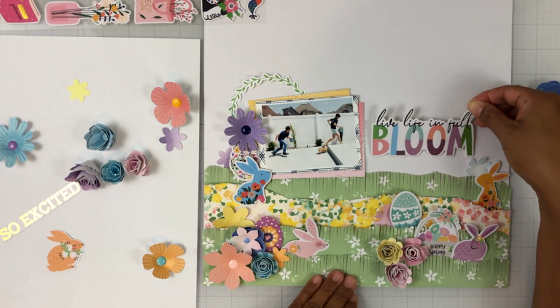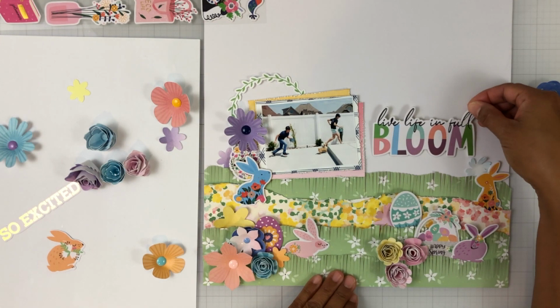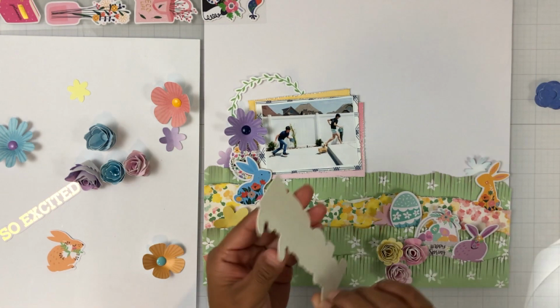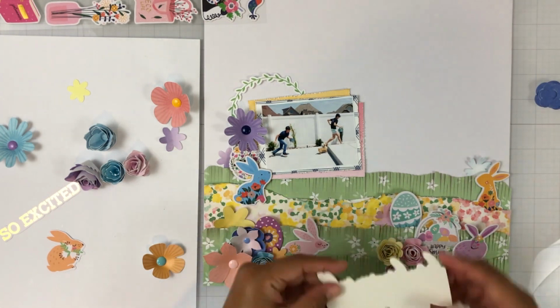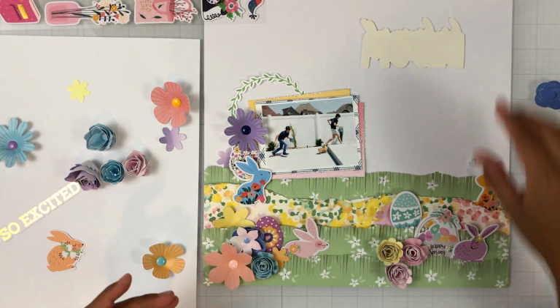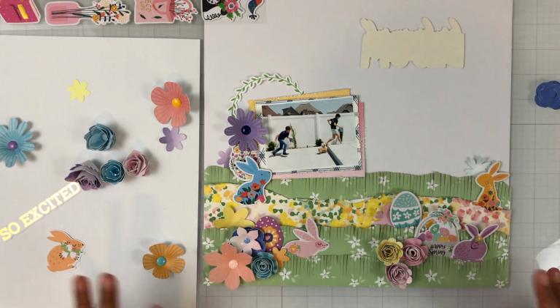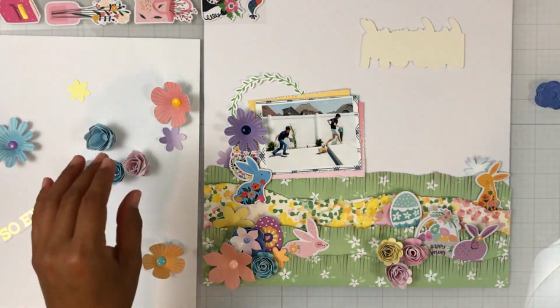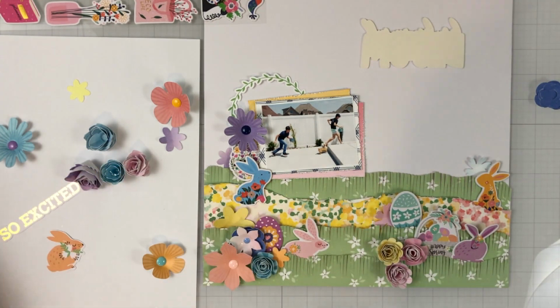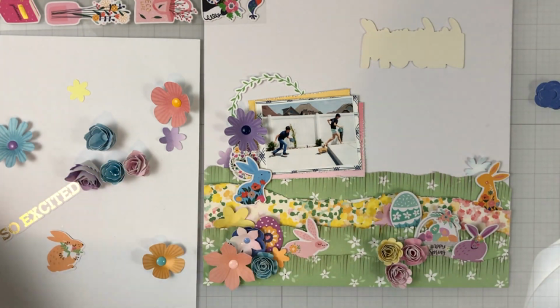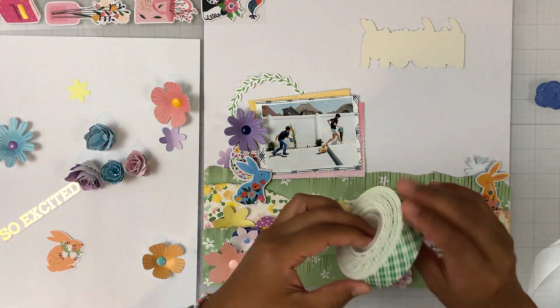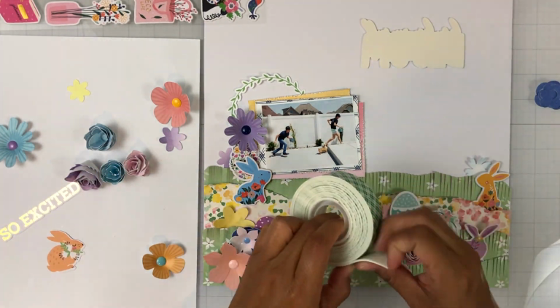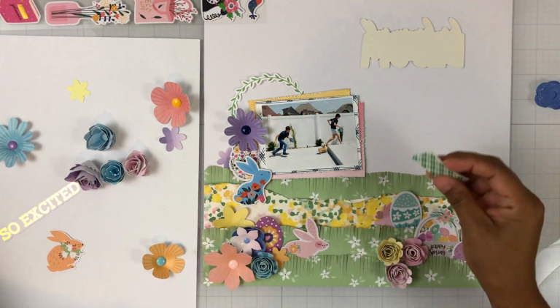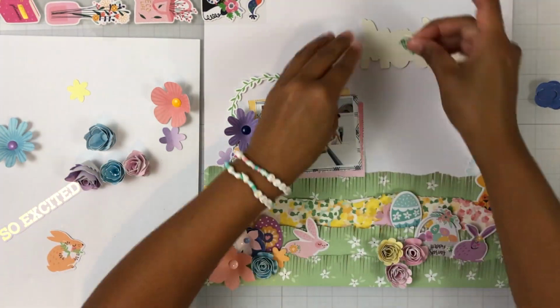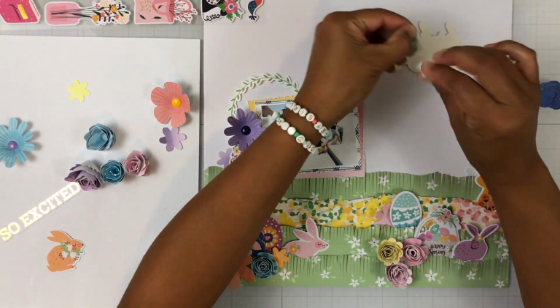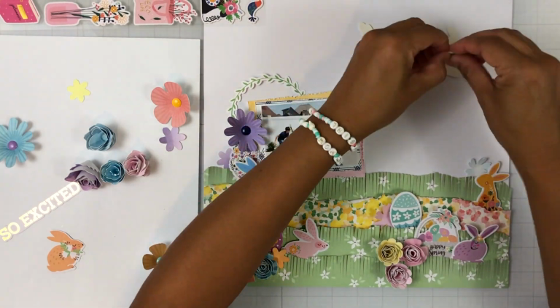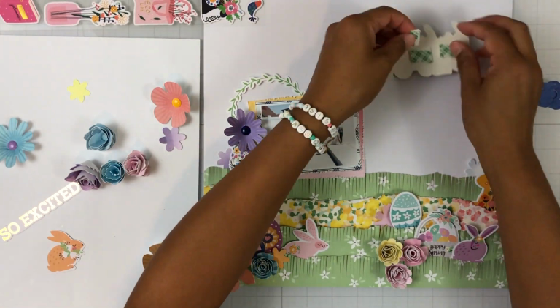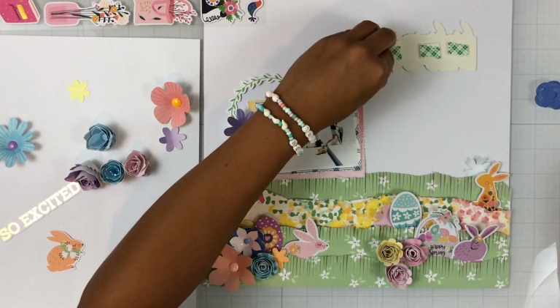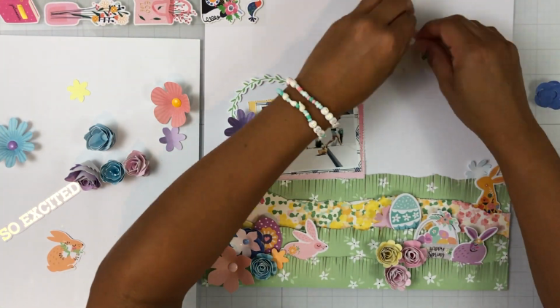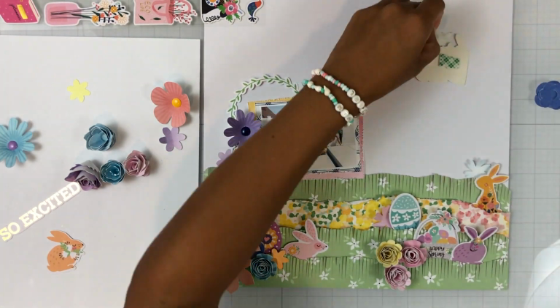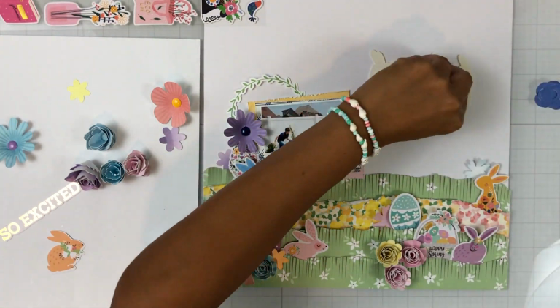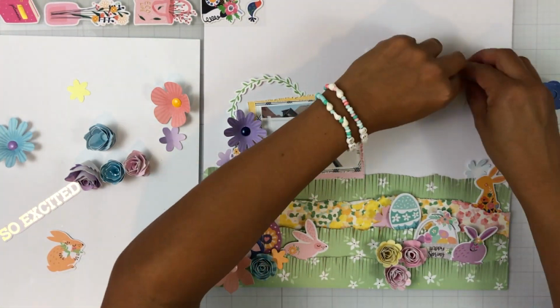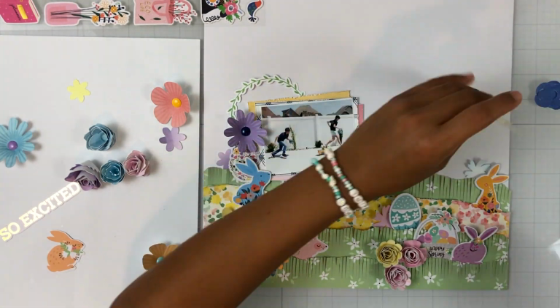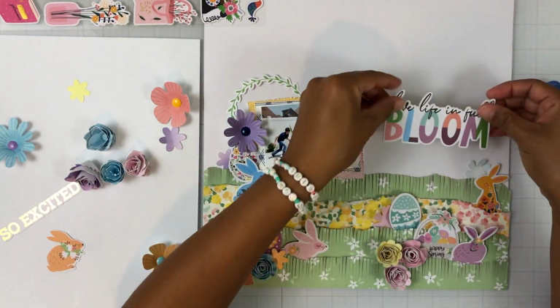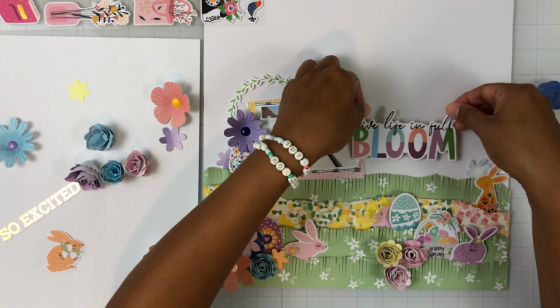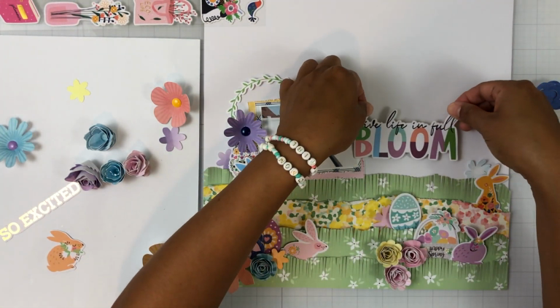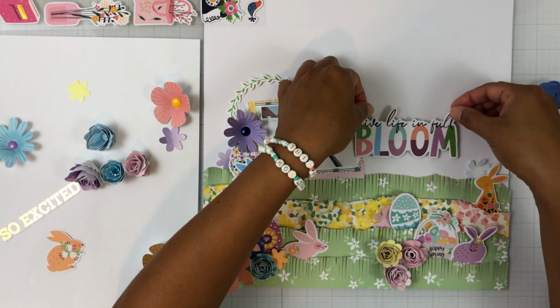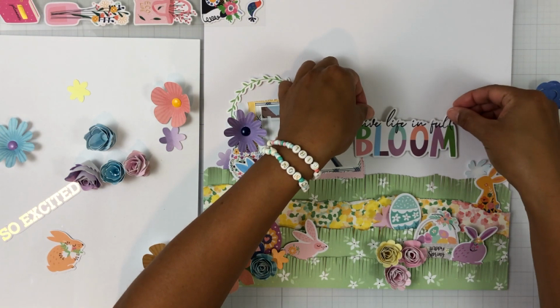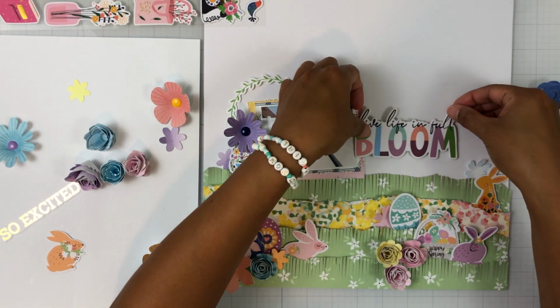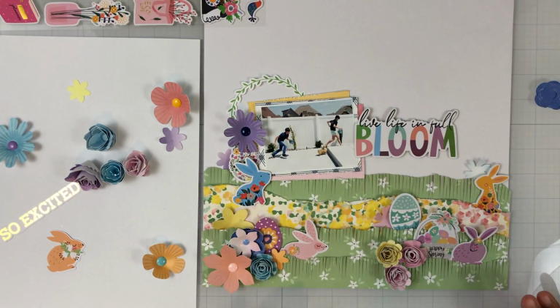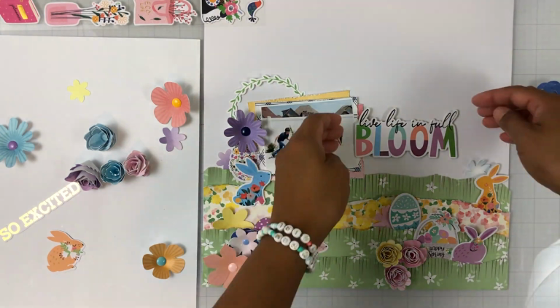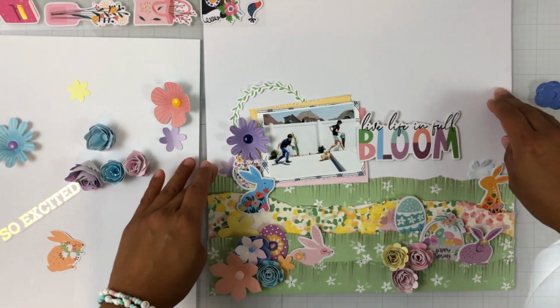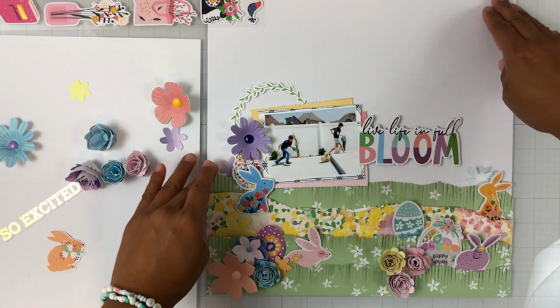For my title, it's just going to be this large chipboard piece that says 'Live Life in Full Bloom,' and I'm going to pop it up on some foam tape to give it some dimension. The base for my layout is just a piece of white textured cardstock.